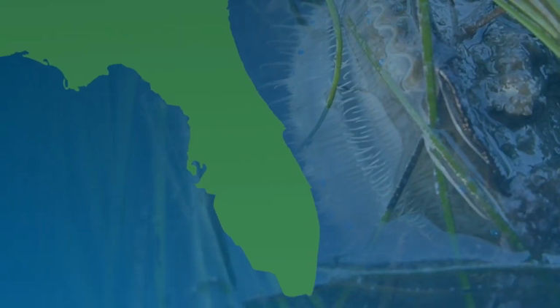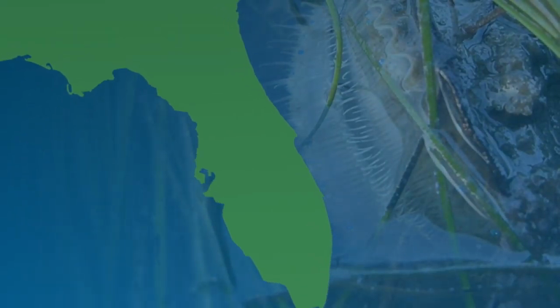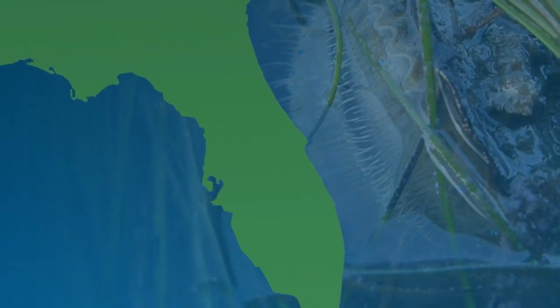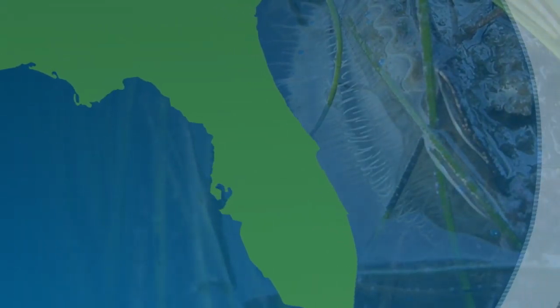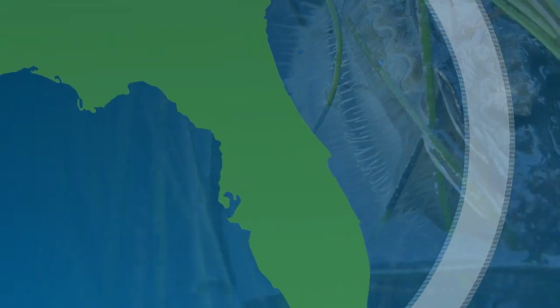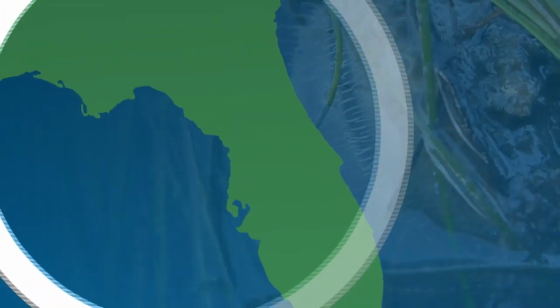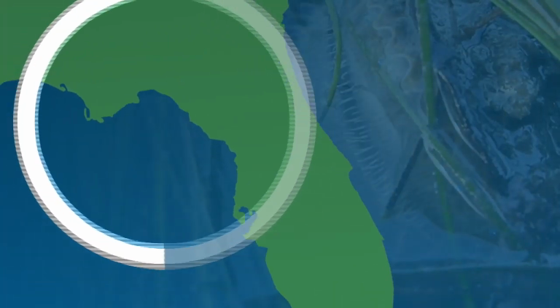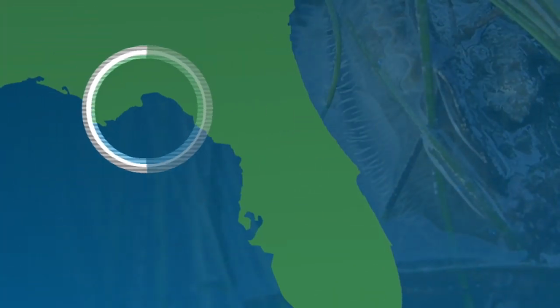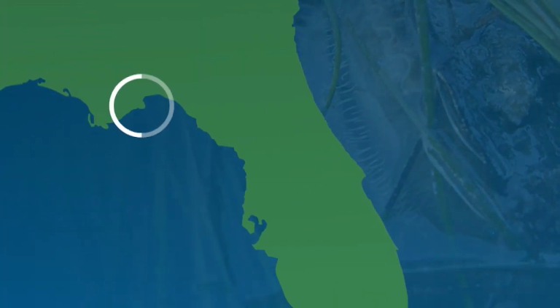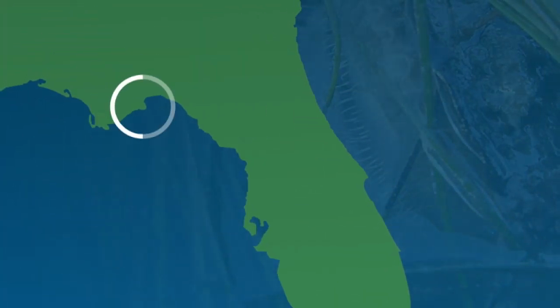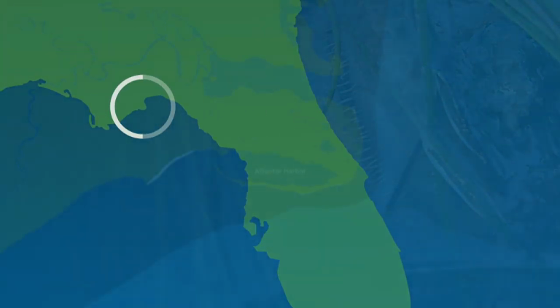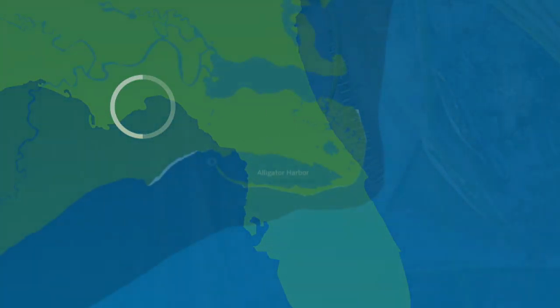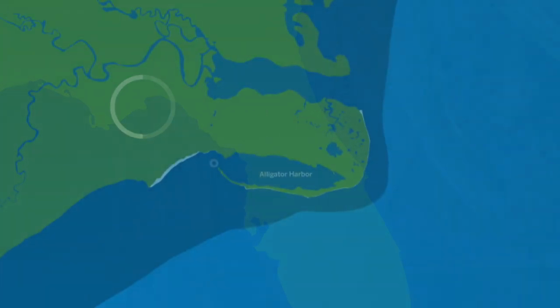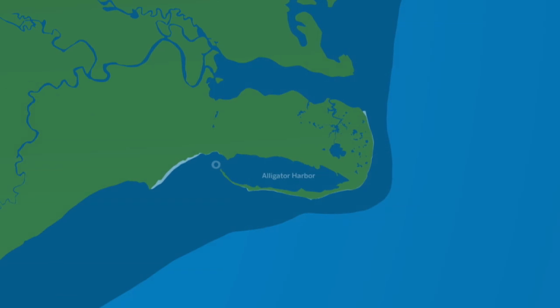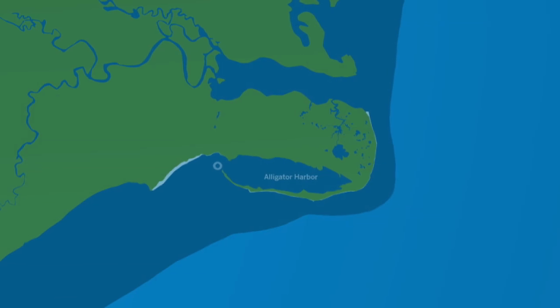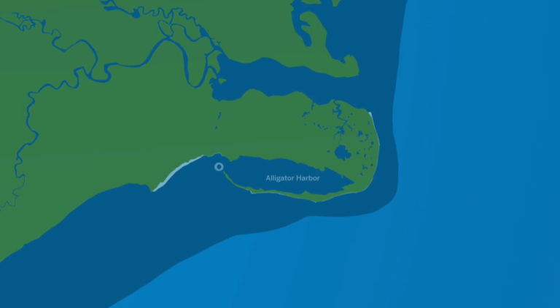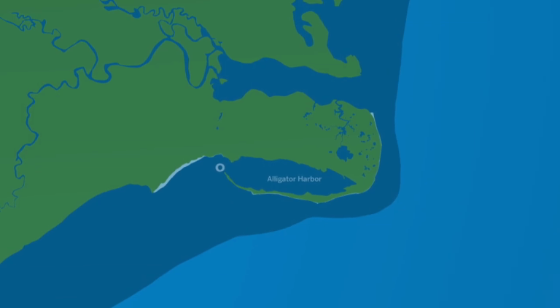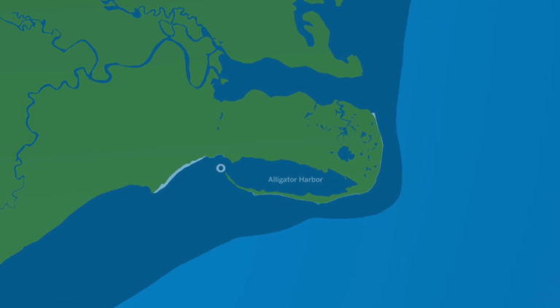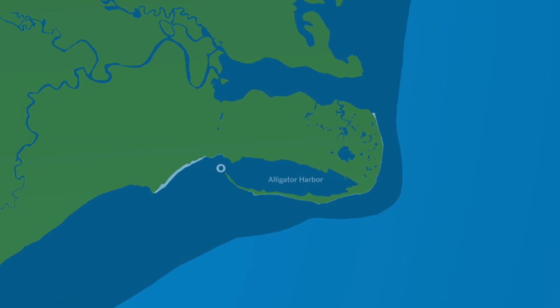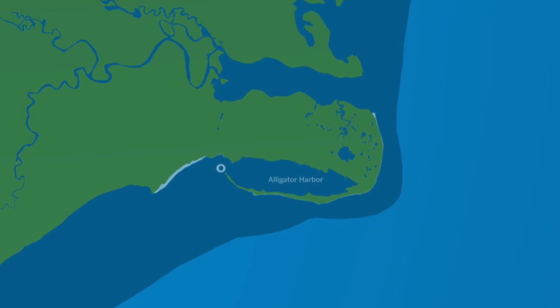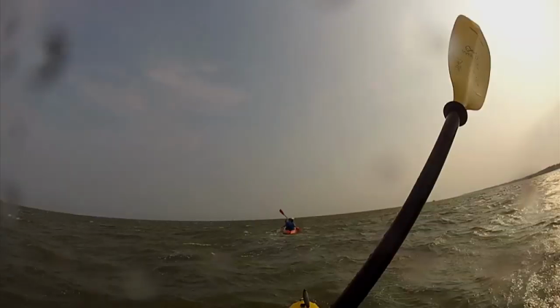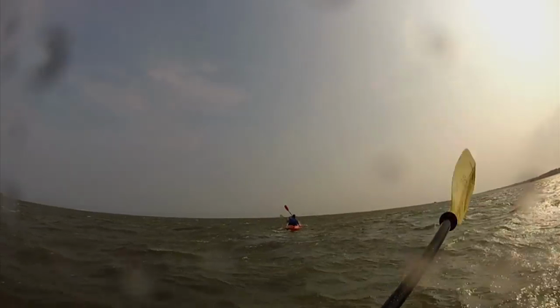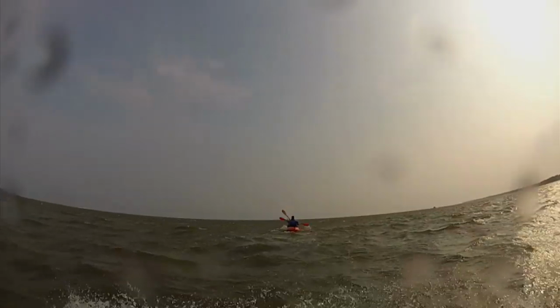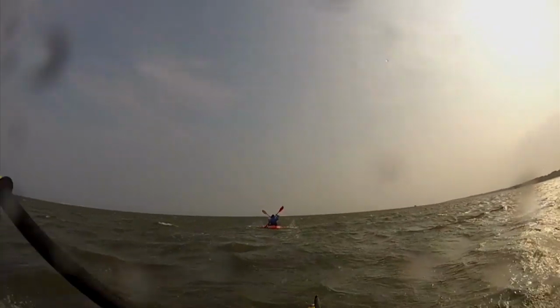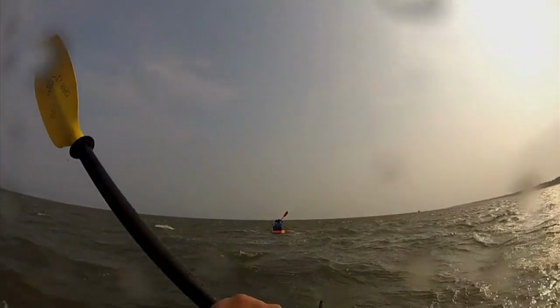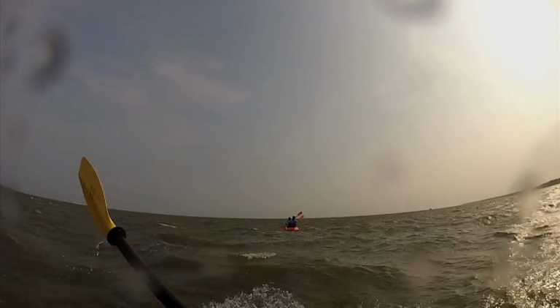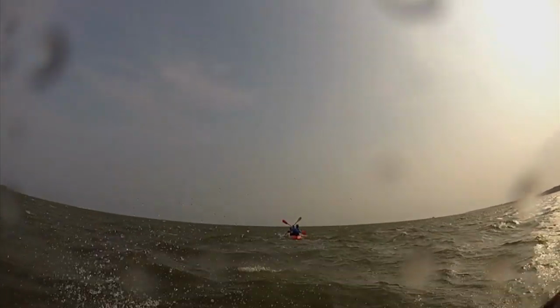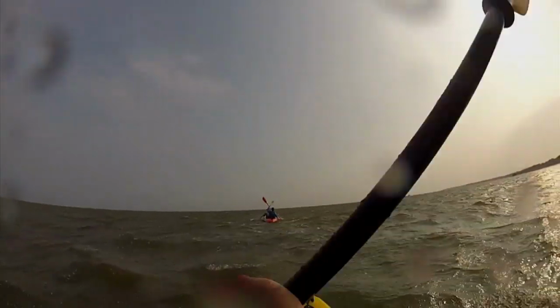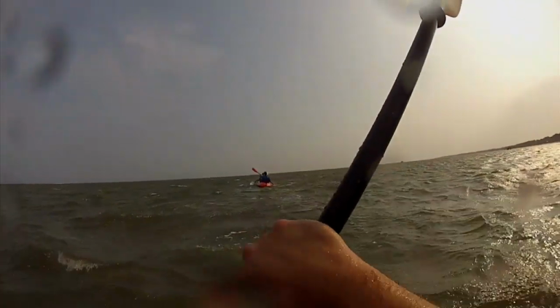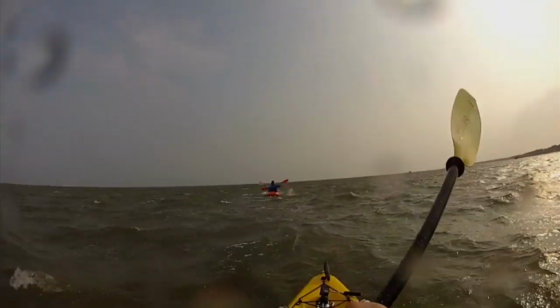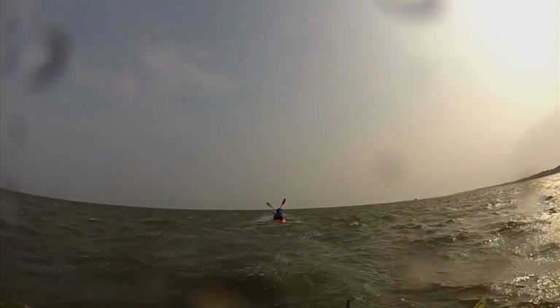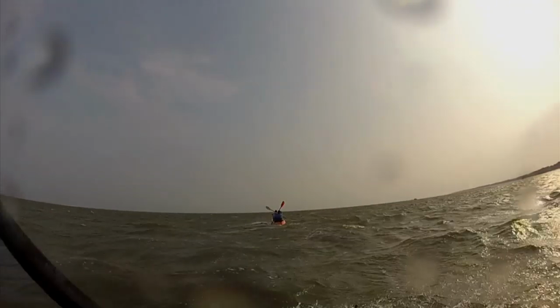On the first day of scallop season, we take a rough paddle out to Baymouth Bar off of Alligator Point. We head out as low tide approaches to maximize our visibility.